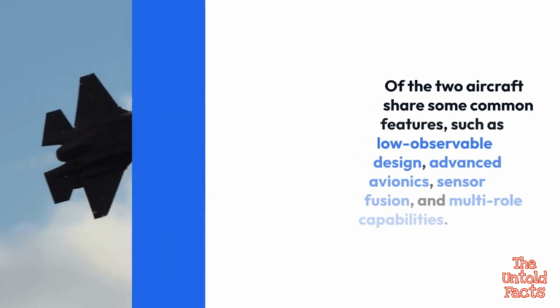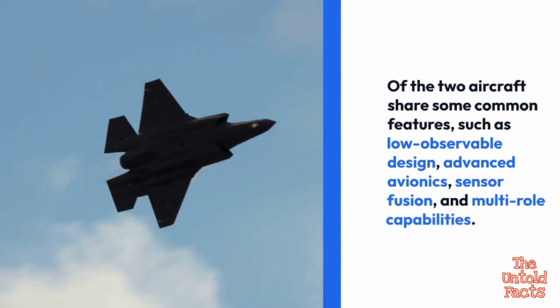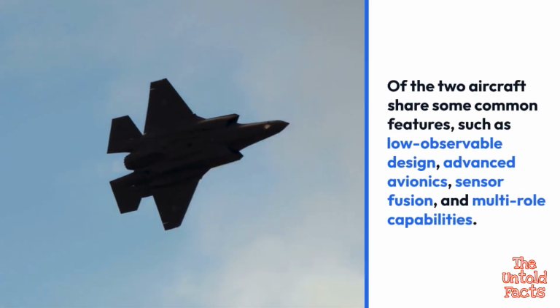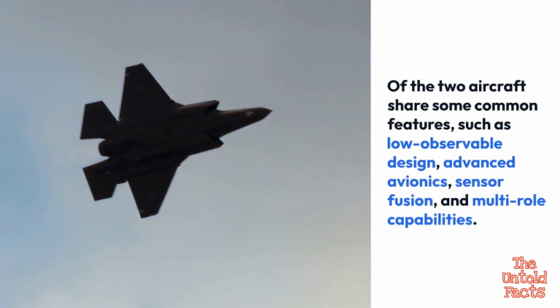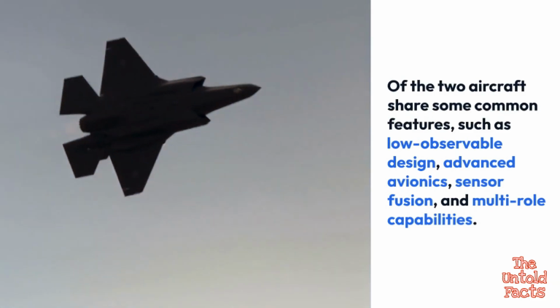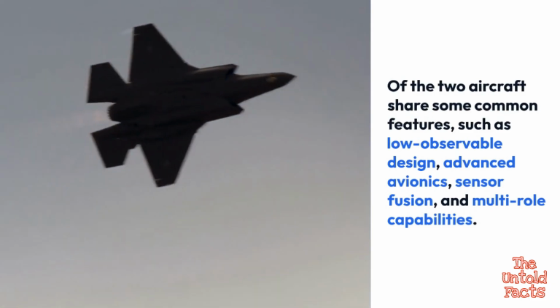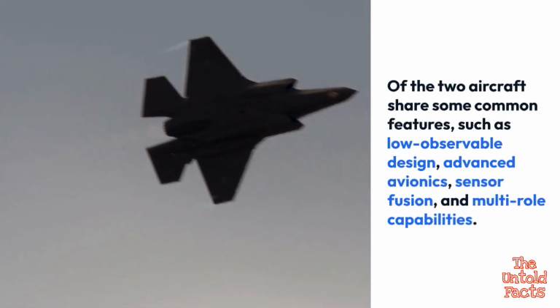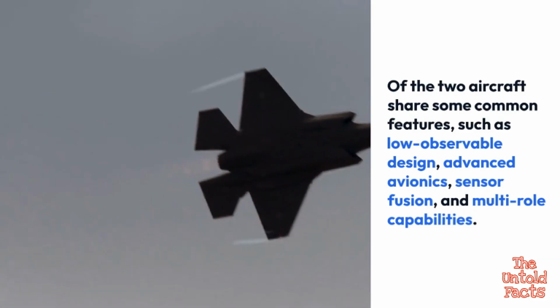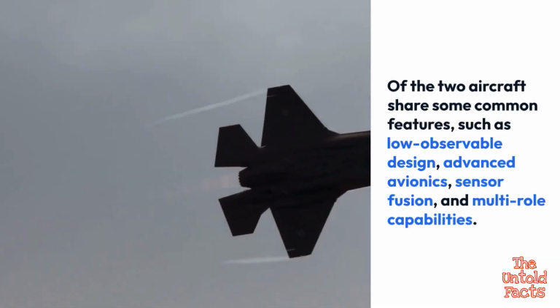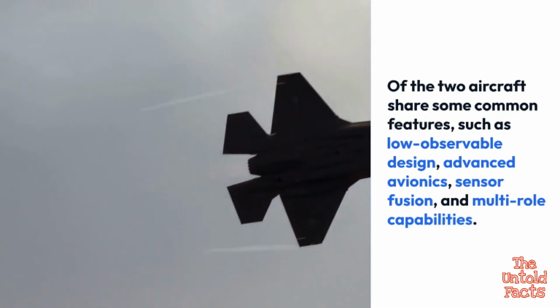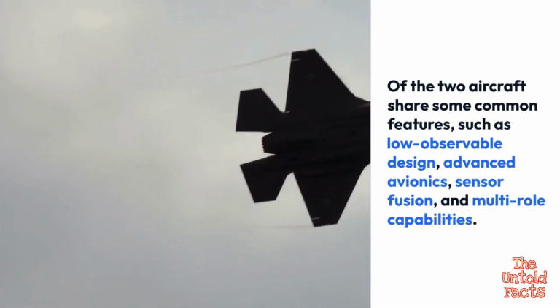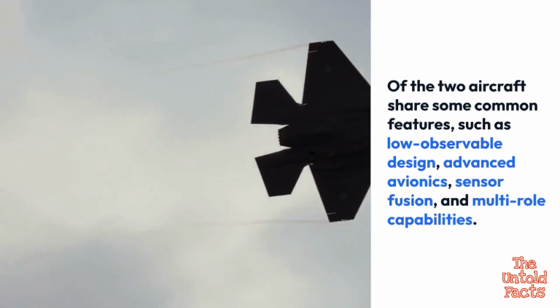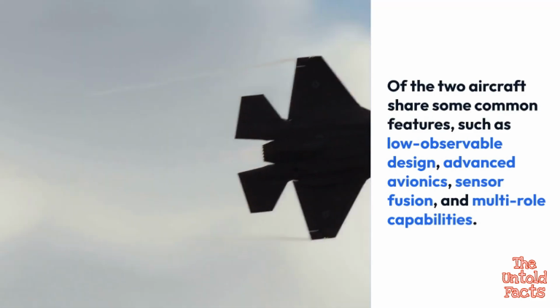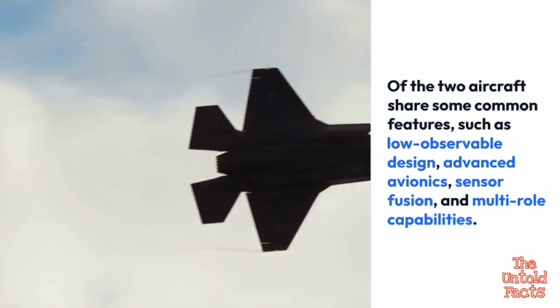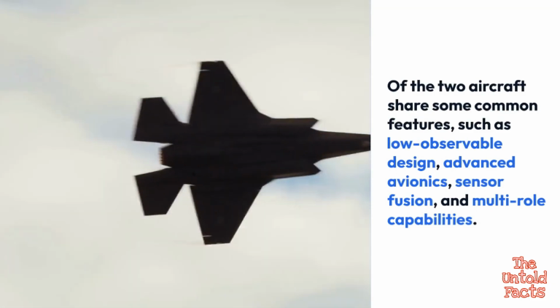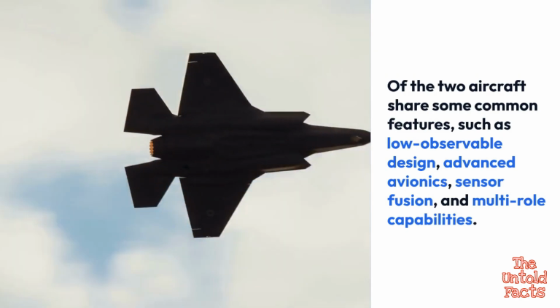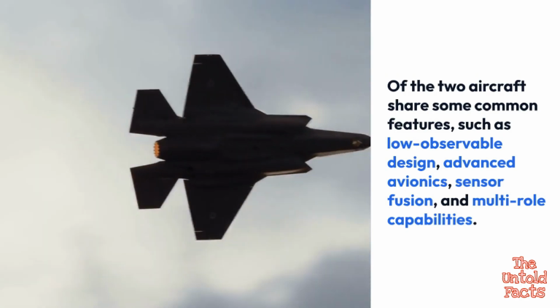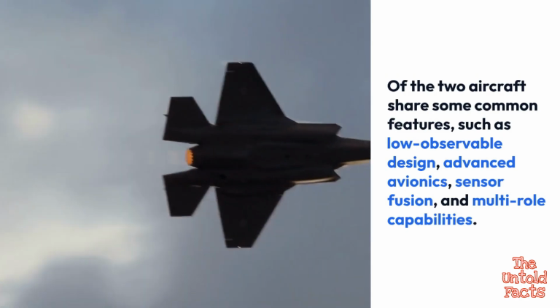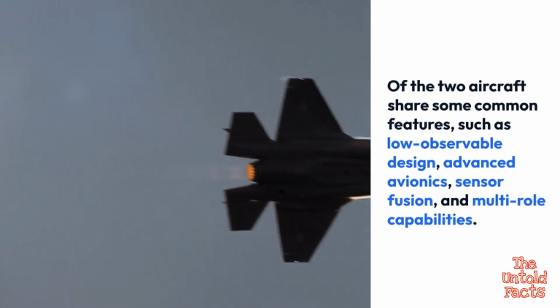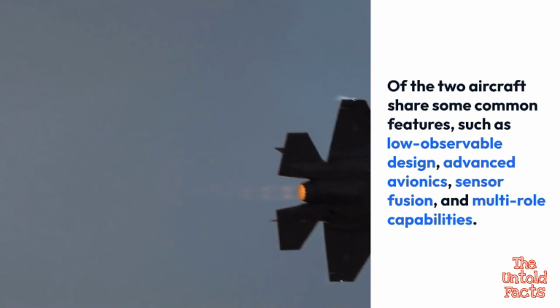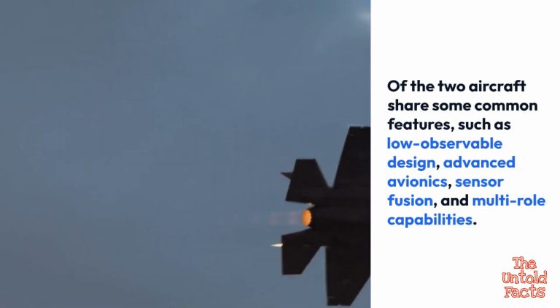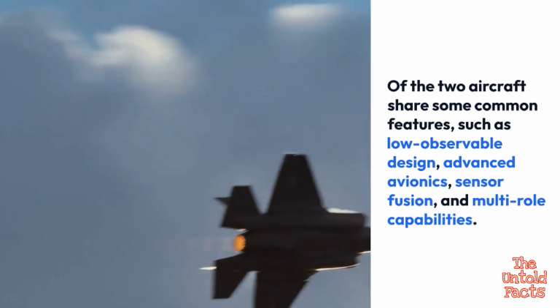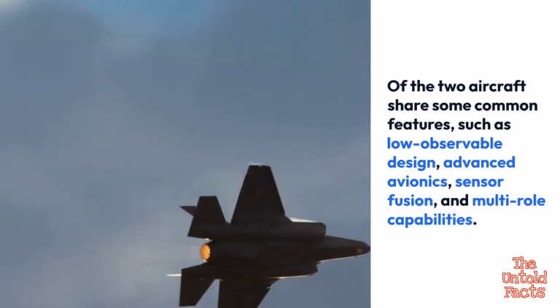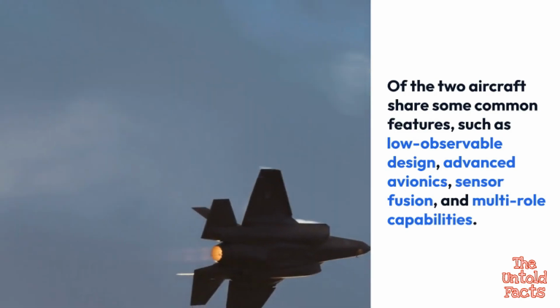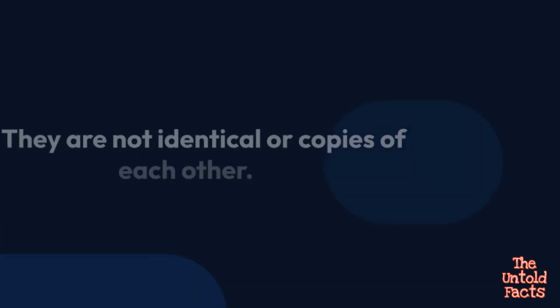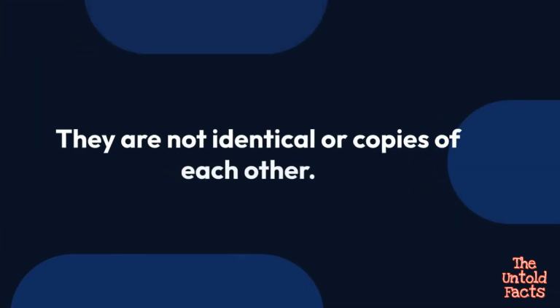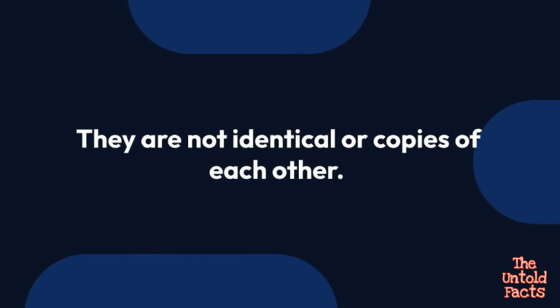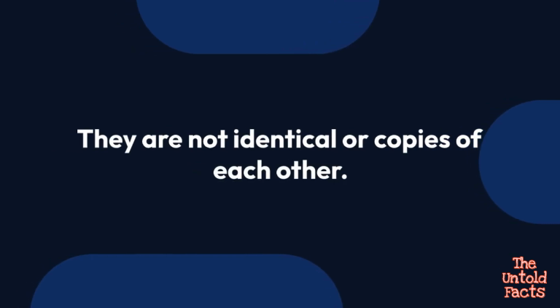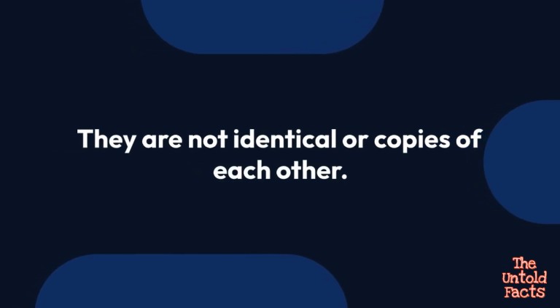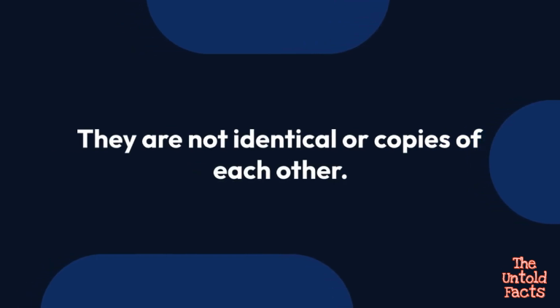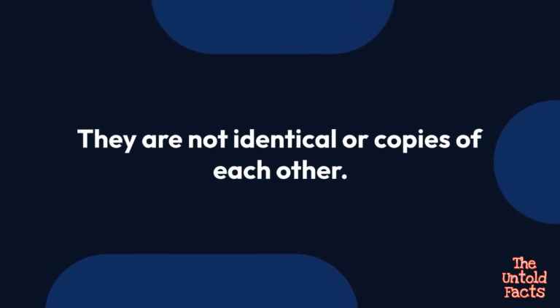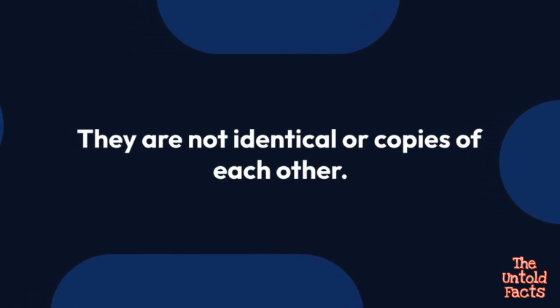The two aircraft share some common features, such as low observable design, advanced avionics, sensor fusion, and multi-role capabilities. However, they are not identical or copies of each other.